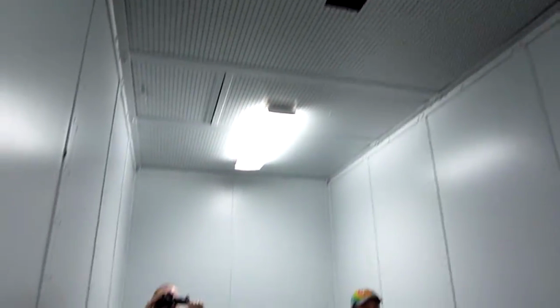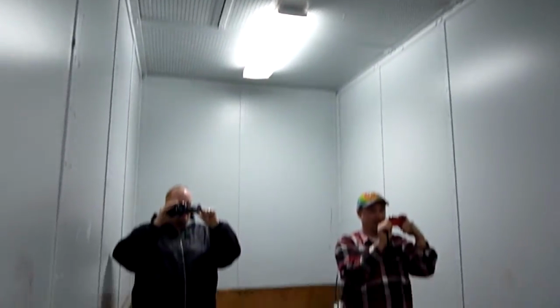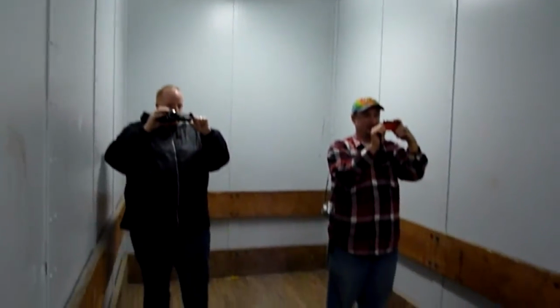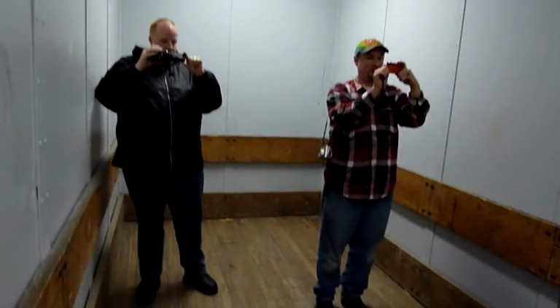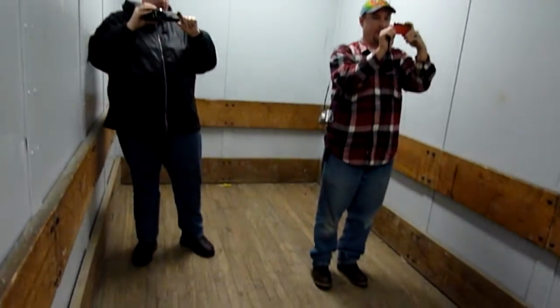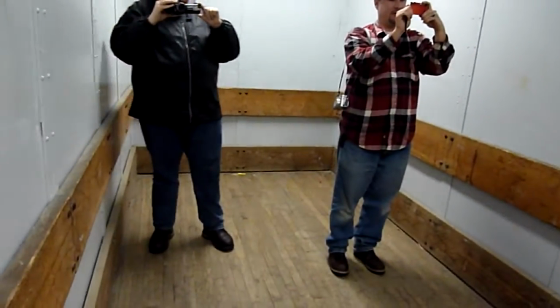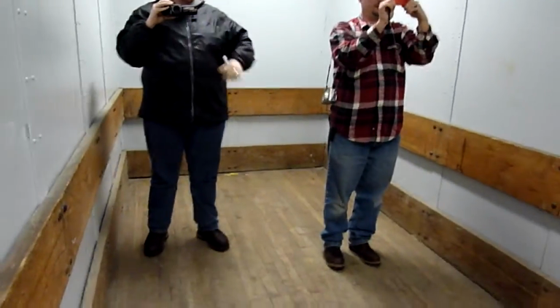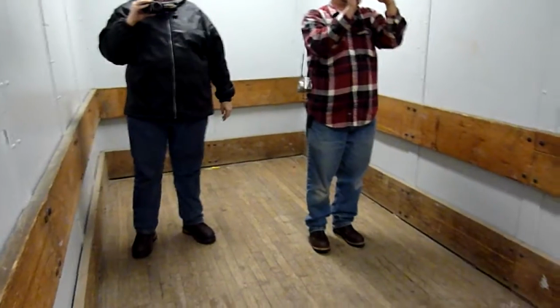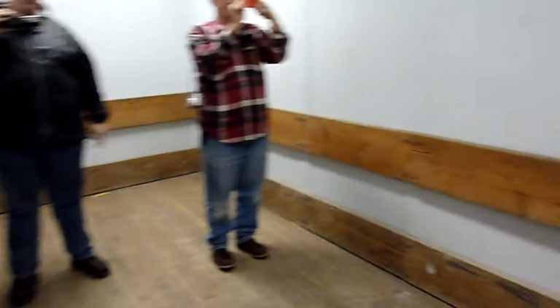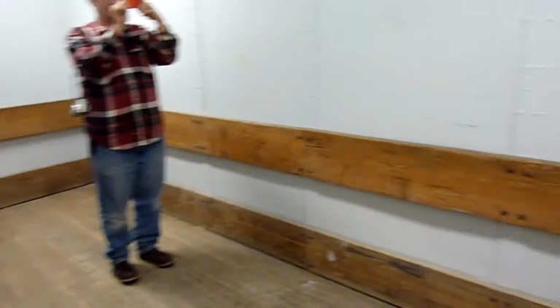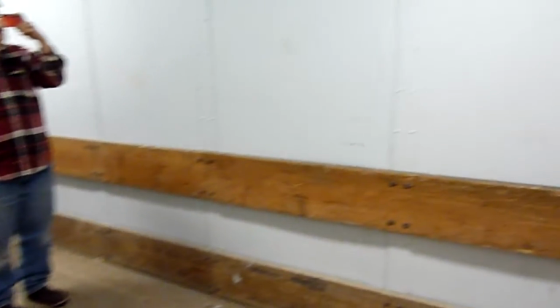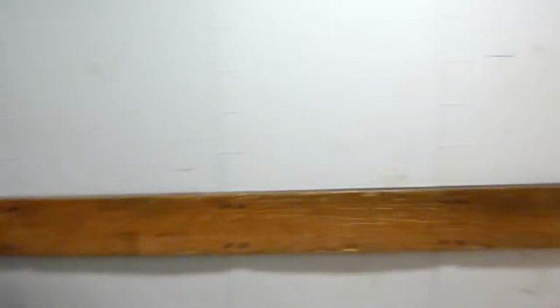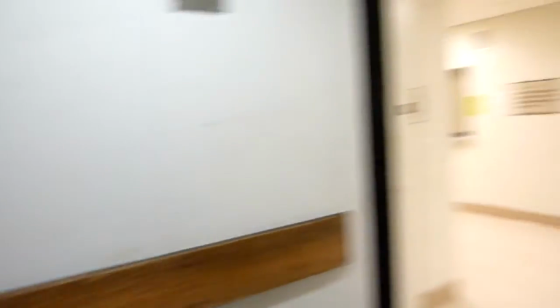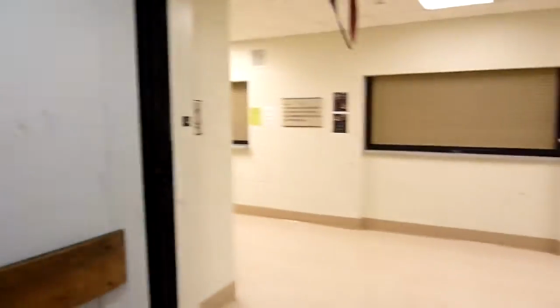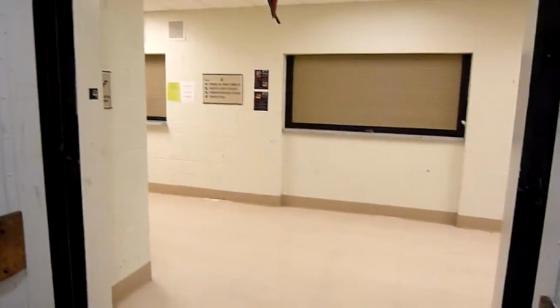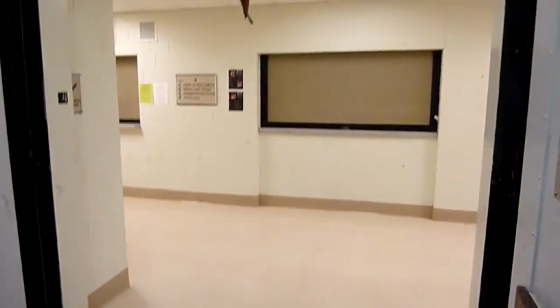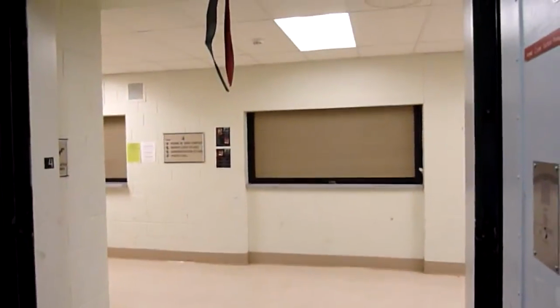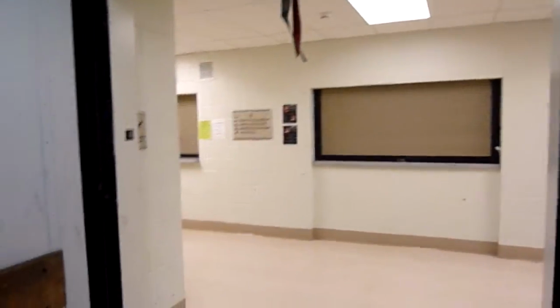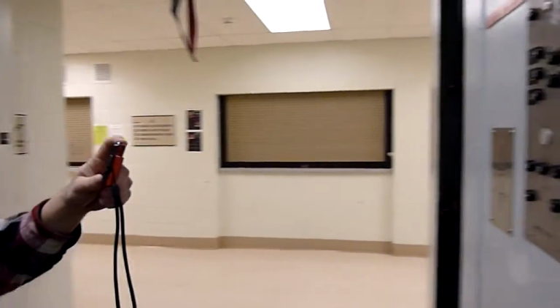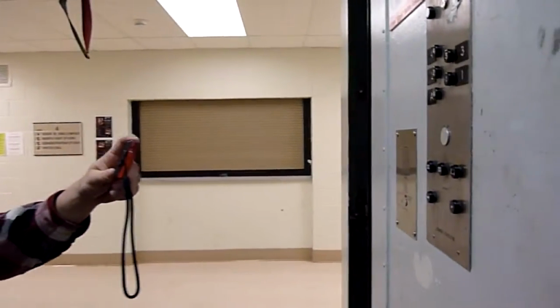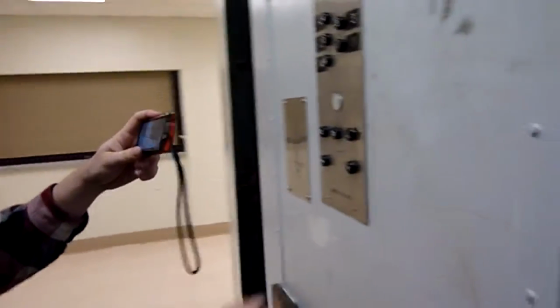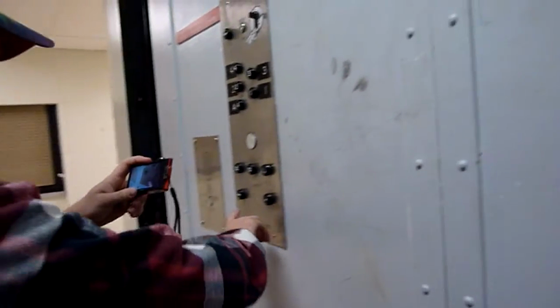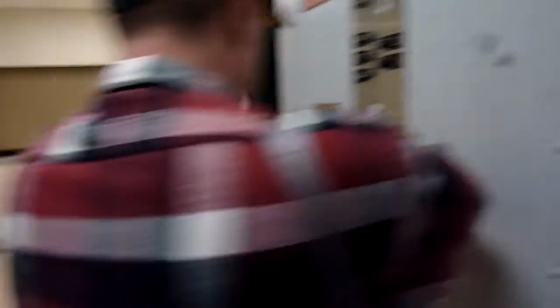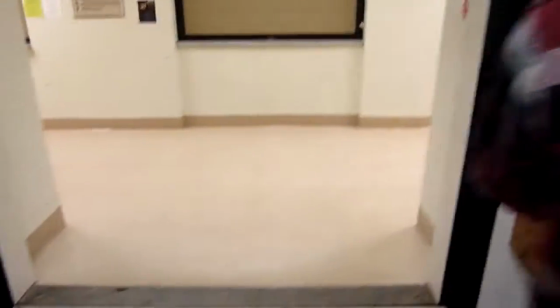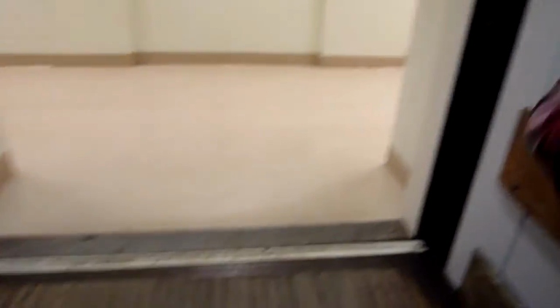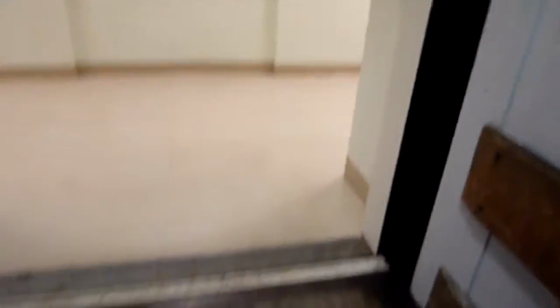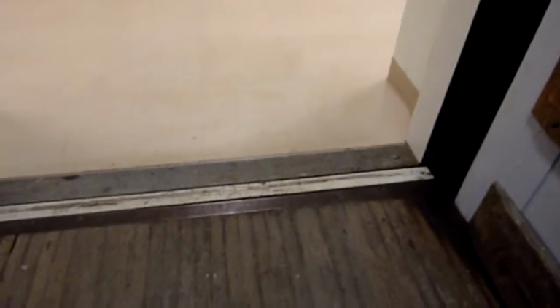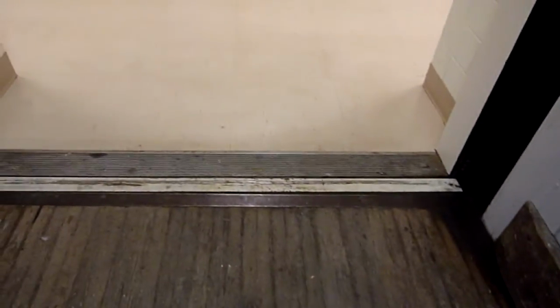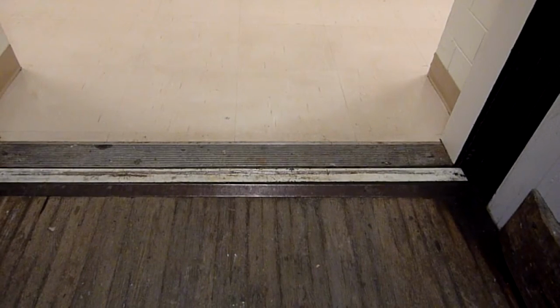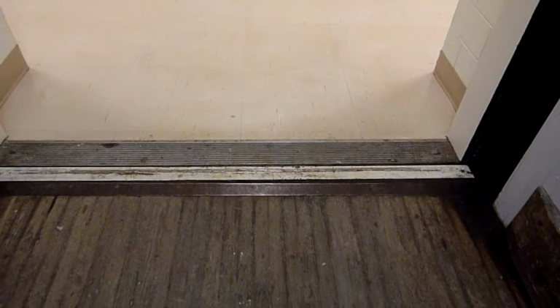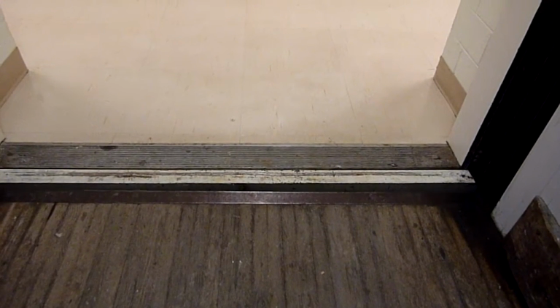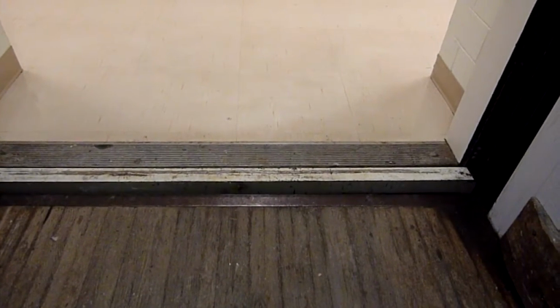I'm filming guys right here. Now watch the door open. I want to show you something about this elevator. That's inching. Now look down there at the frame. When I press the button, it inches down.